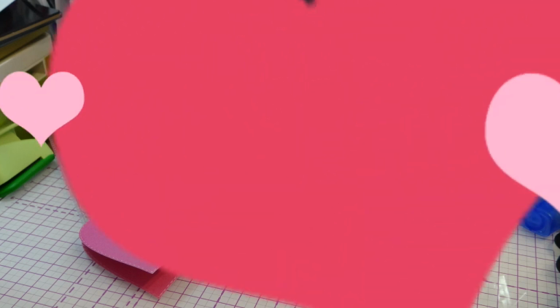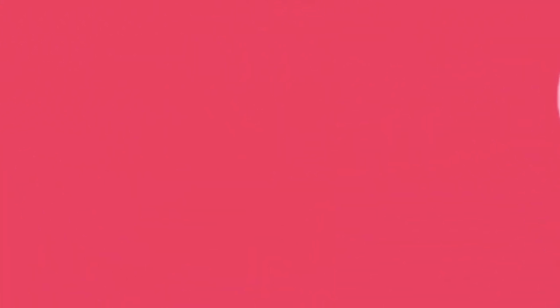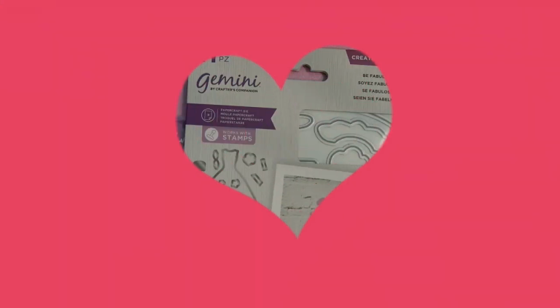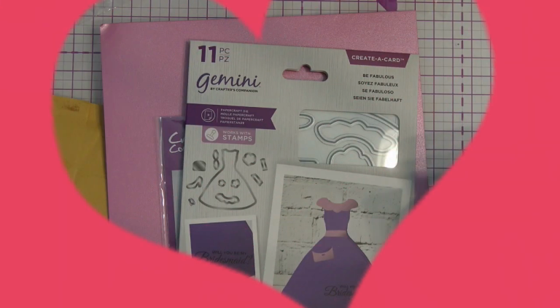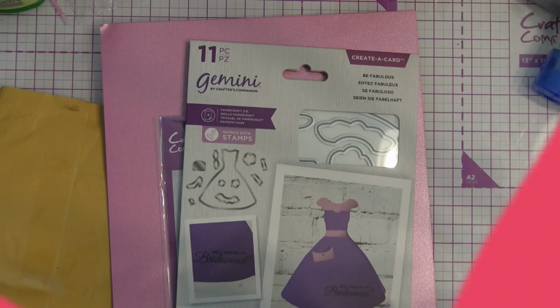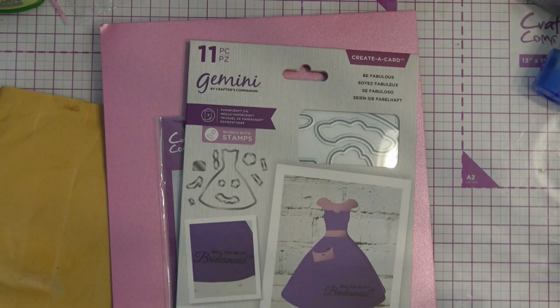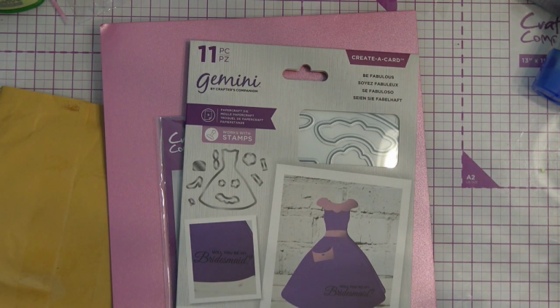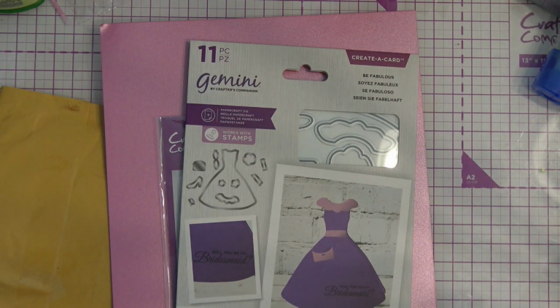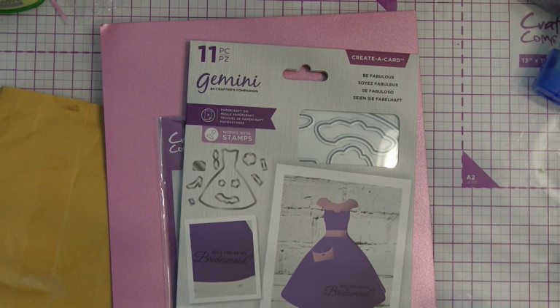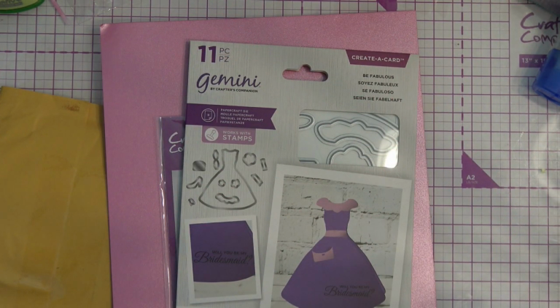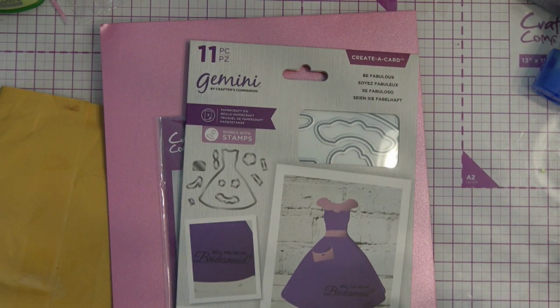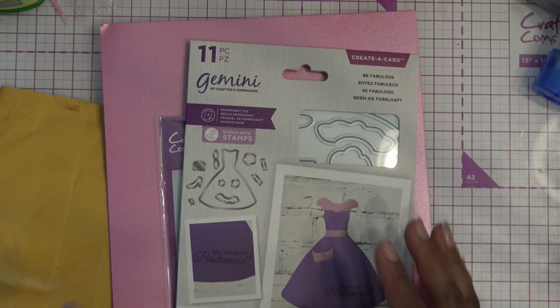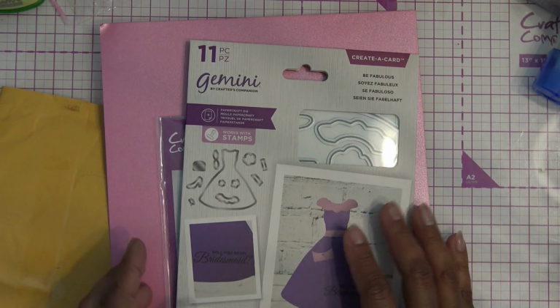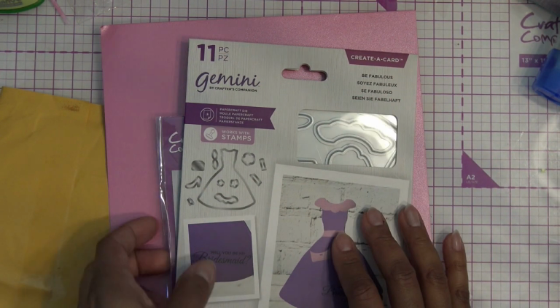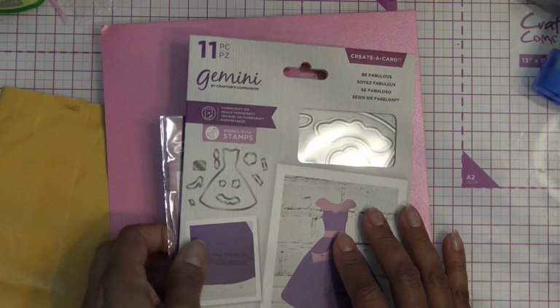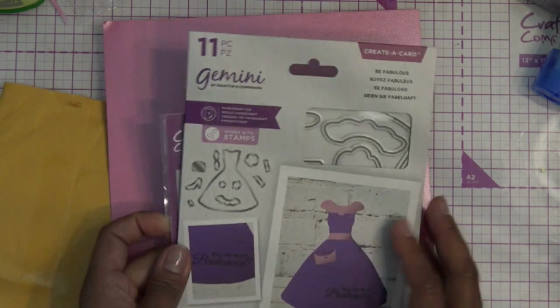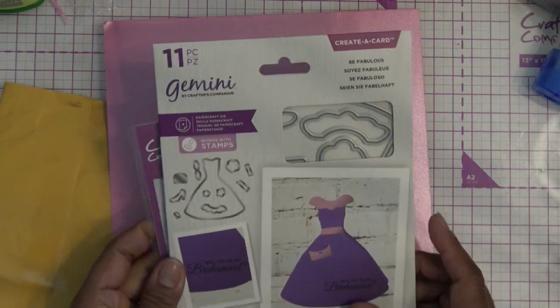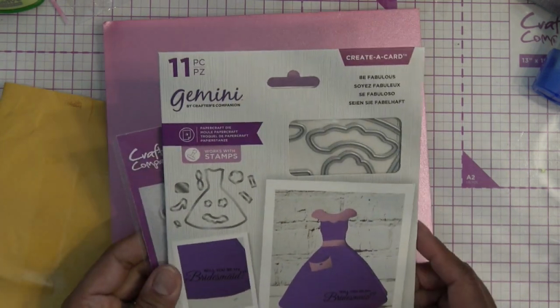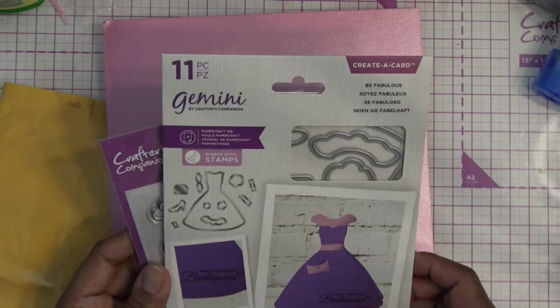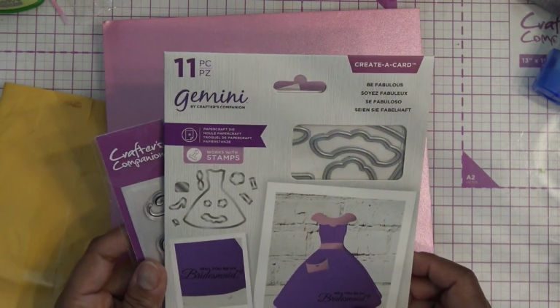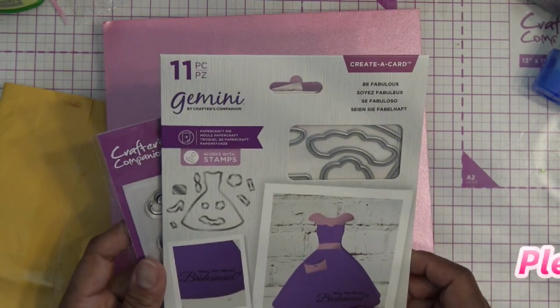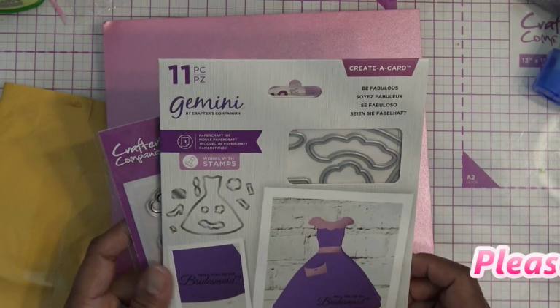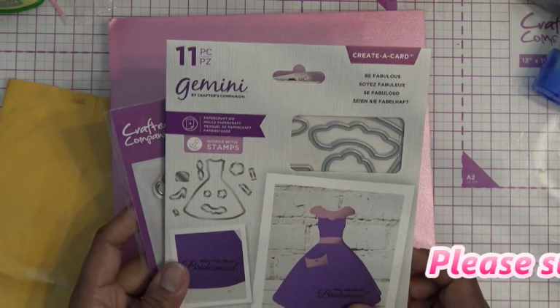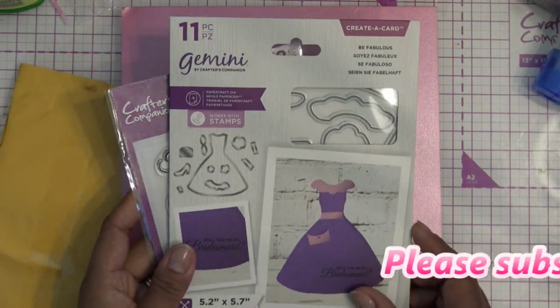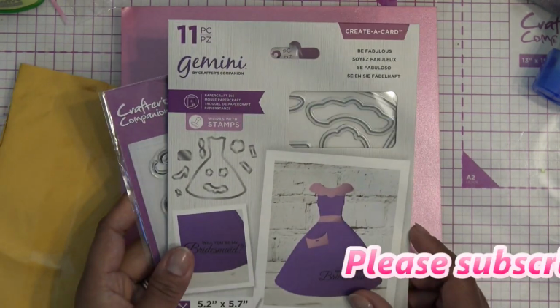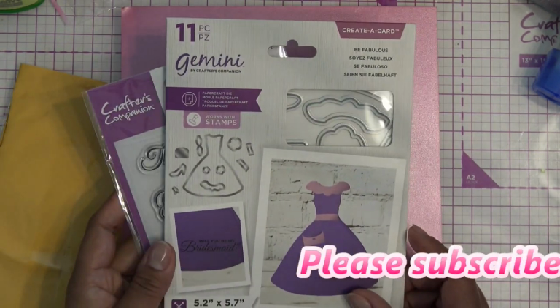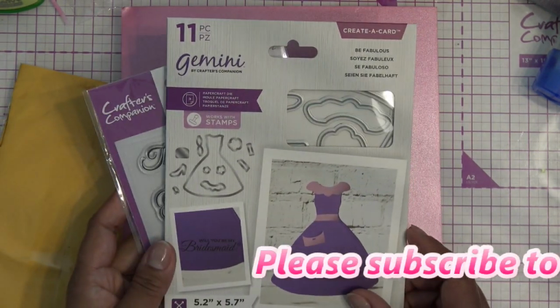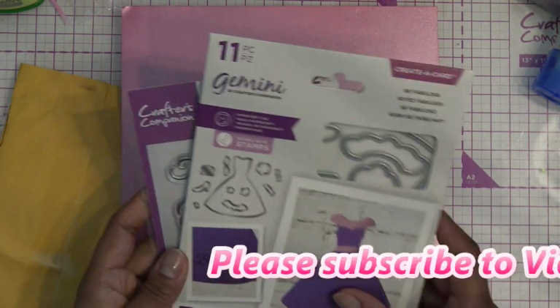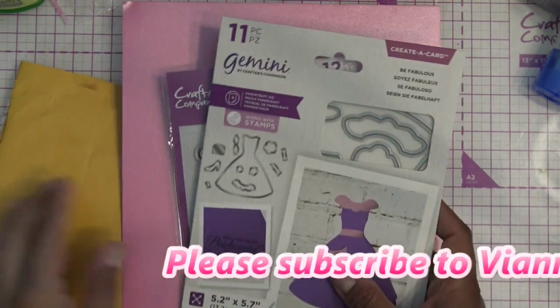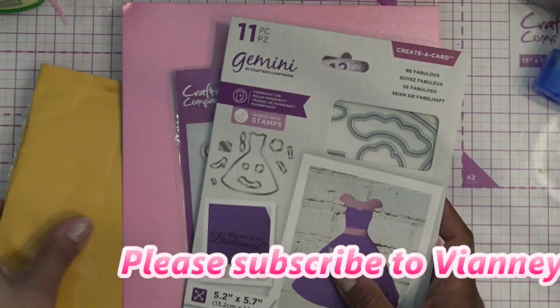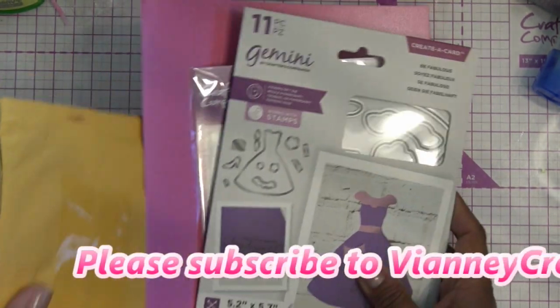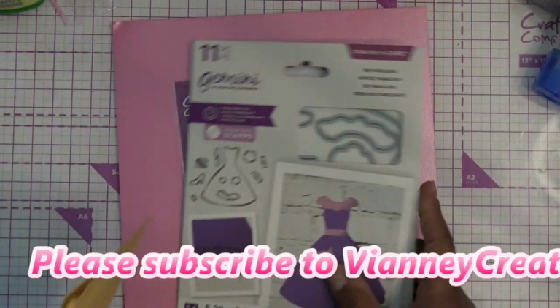Hi guys, so today I am wanting to use the creative card dies. This is the Be Fabulous set. I got these on HSN and I still have the packaging here.